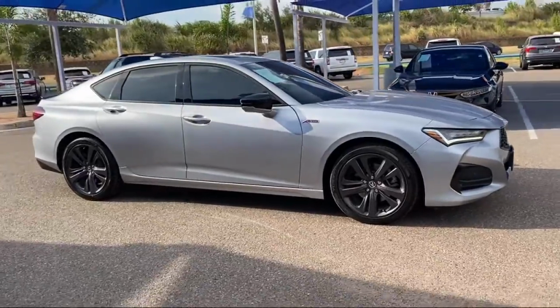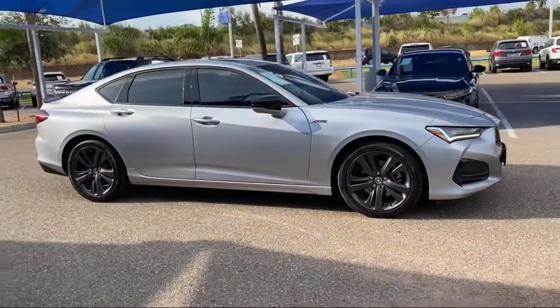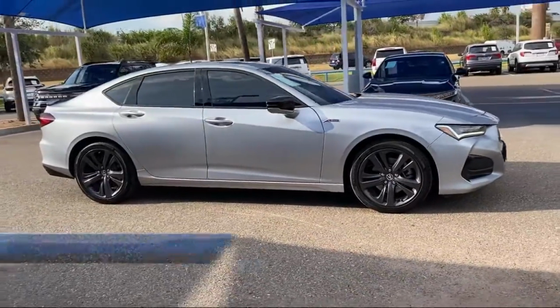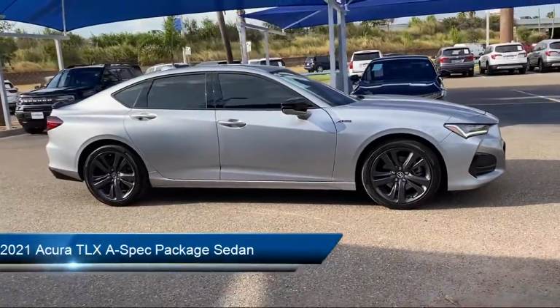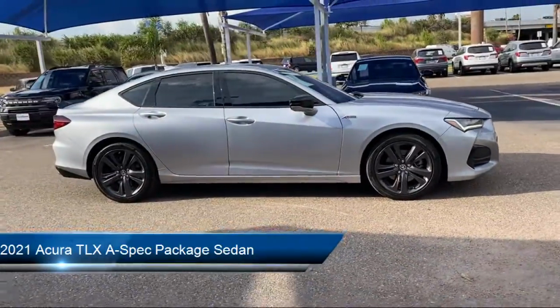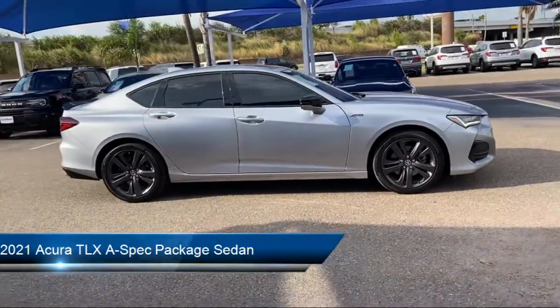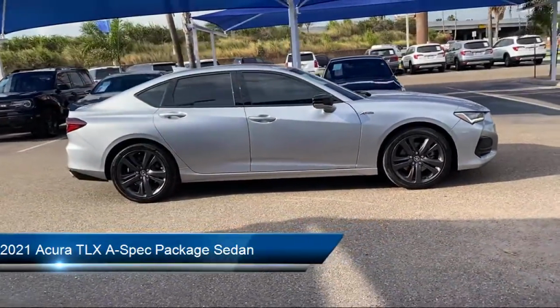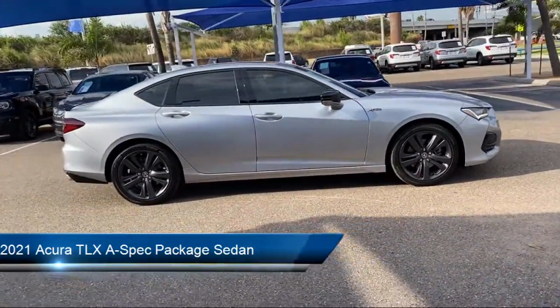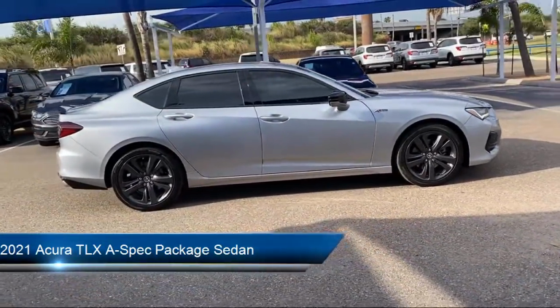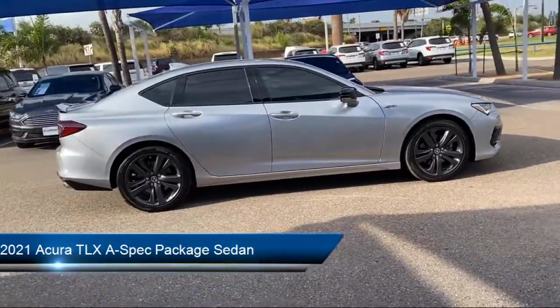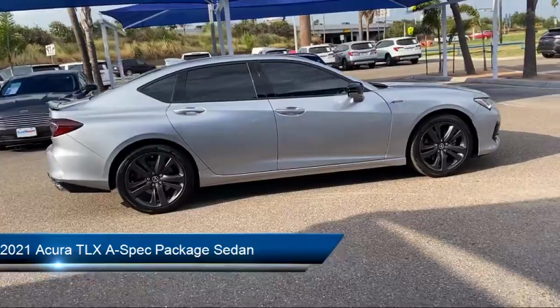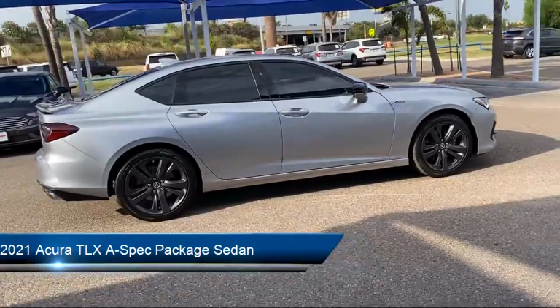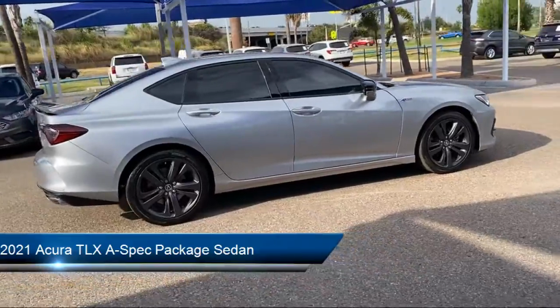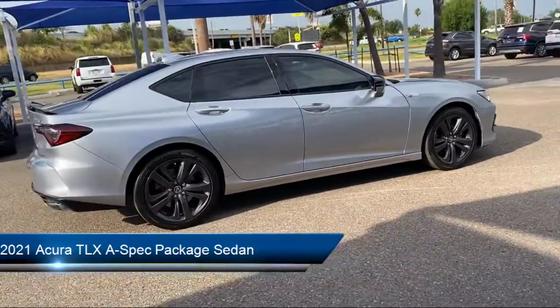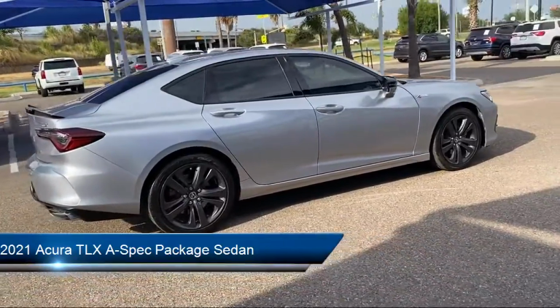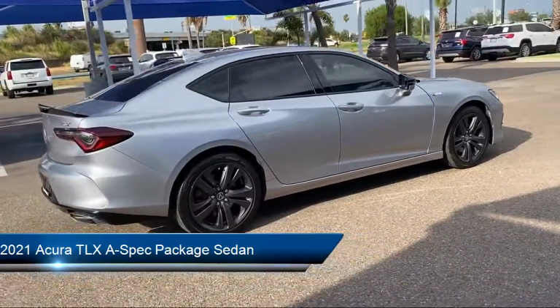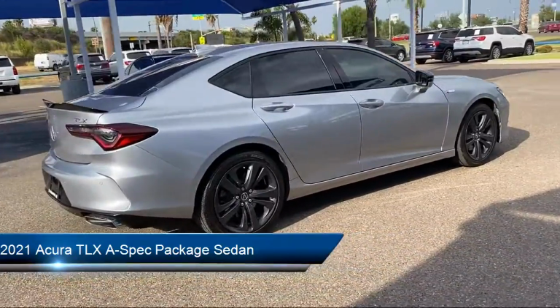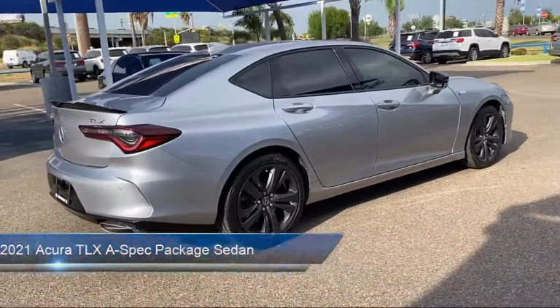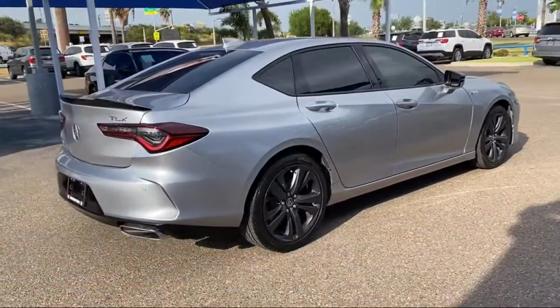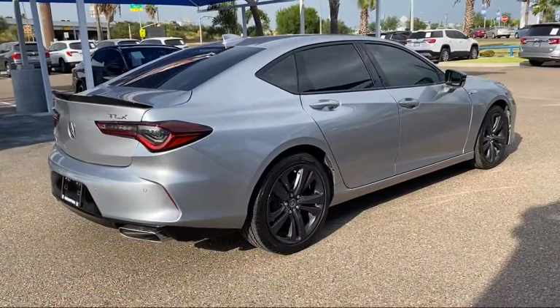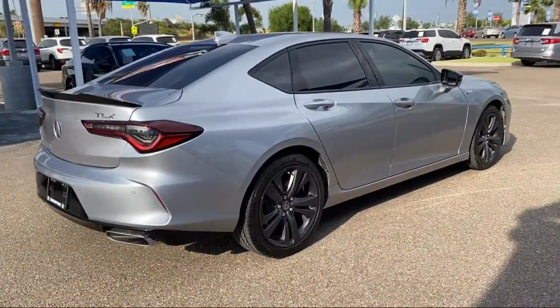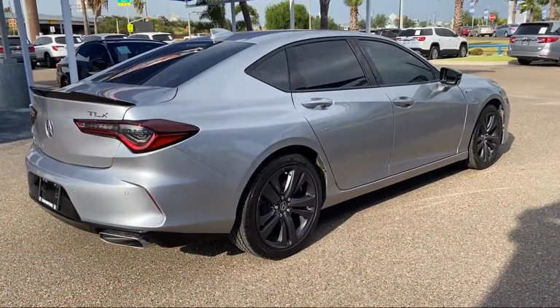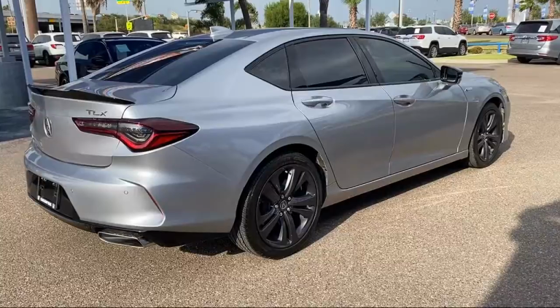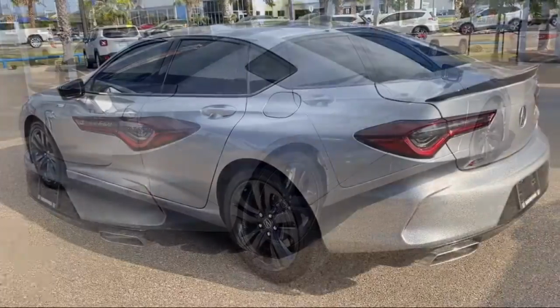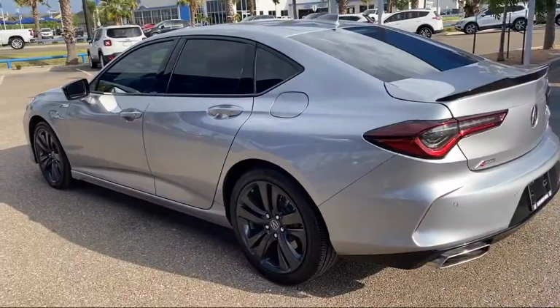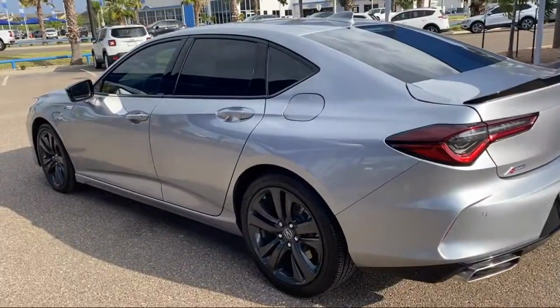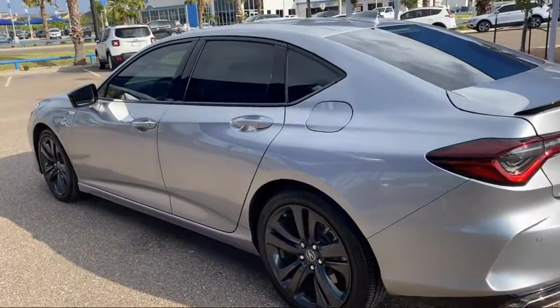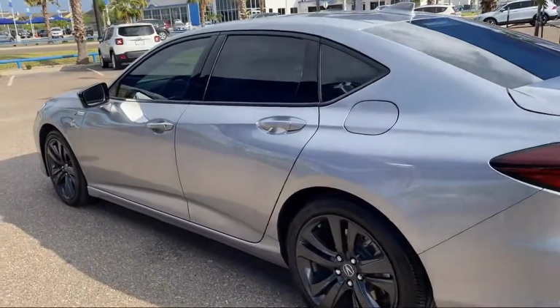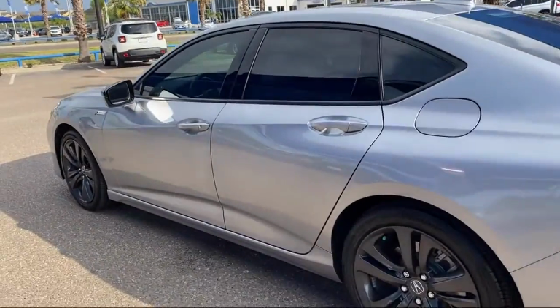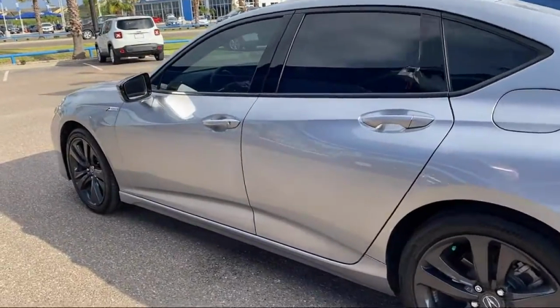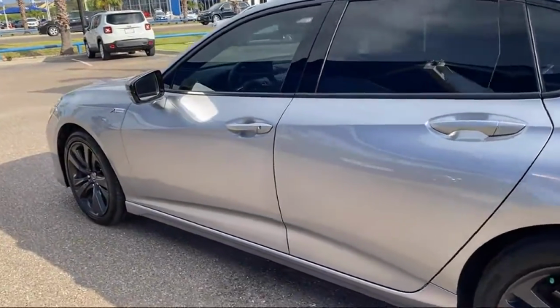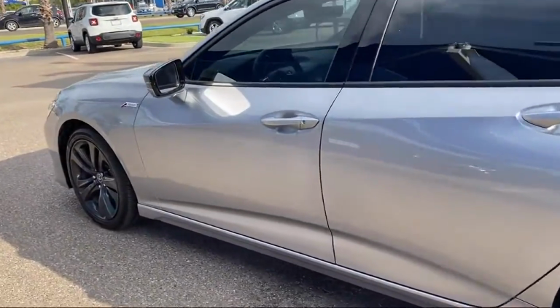It comes equipped with Apple CarPlay and Android Auto, Sirius XM Satellite Radio, keyless entry, ventilated front seats, heated front seats, leather-wrapped steering wheel, and alloy wheels.